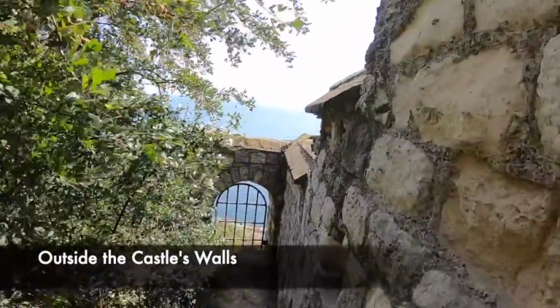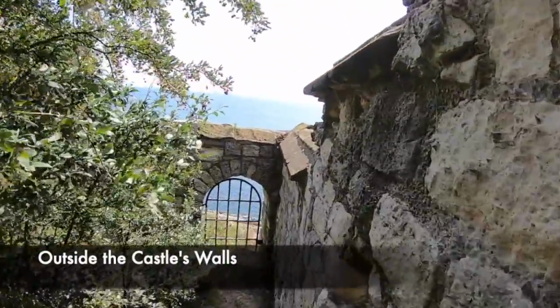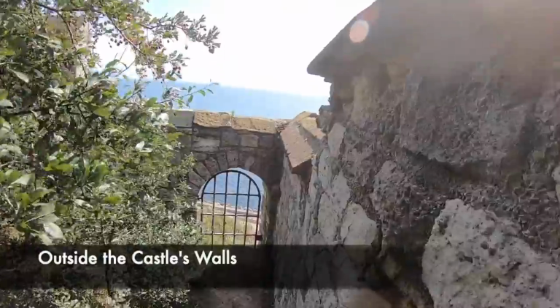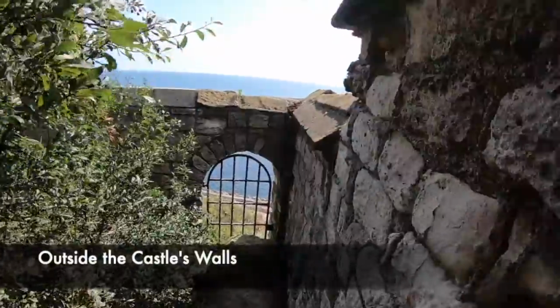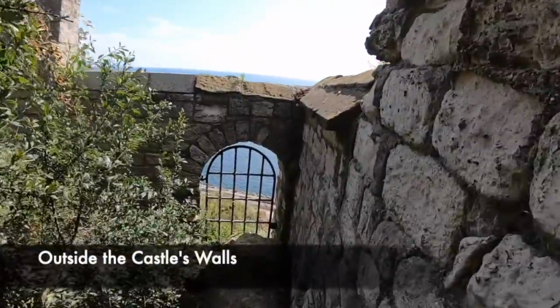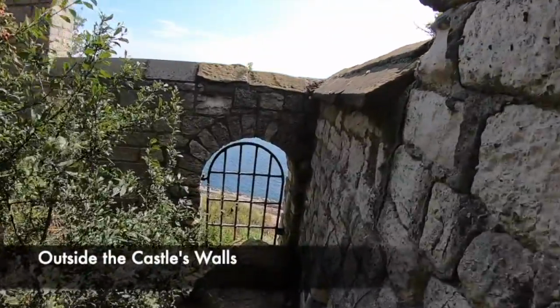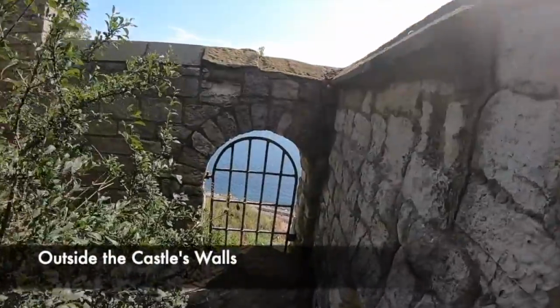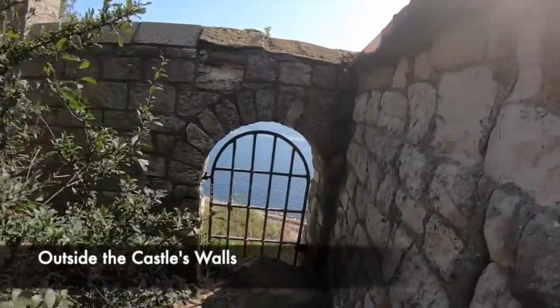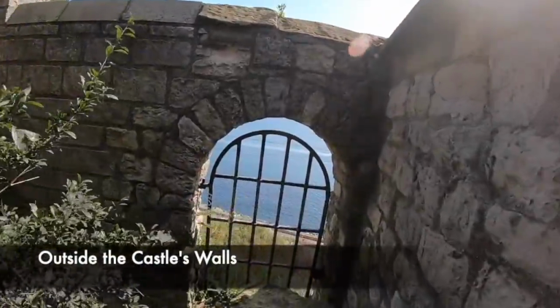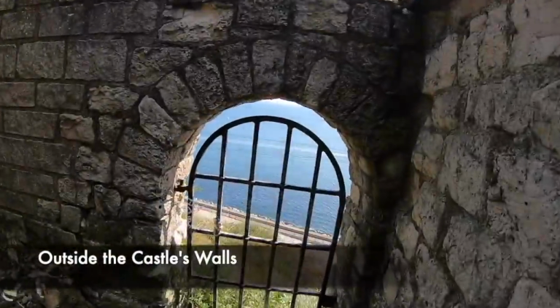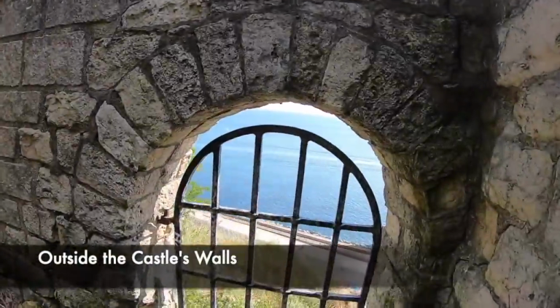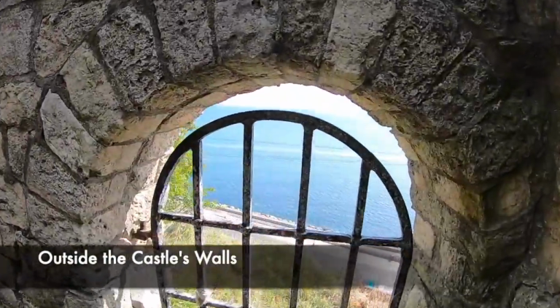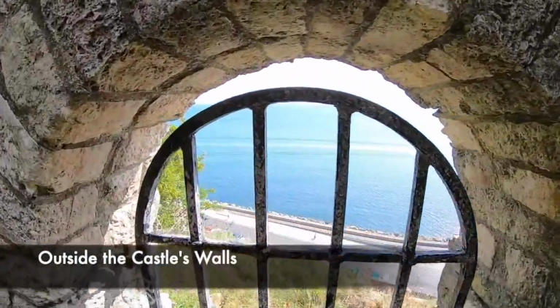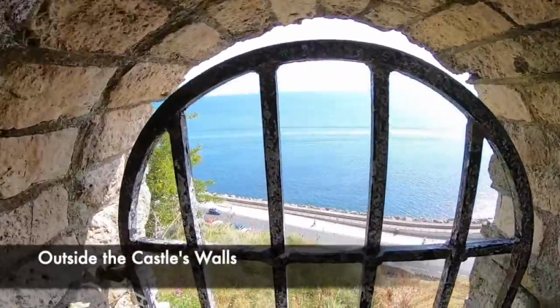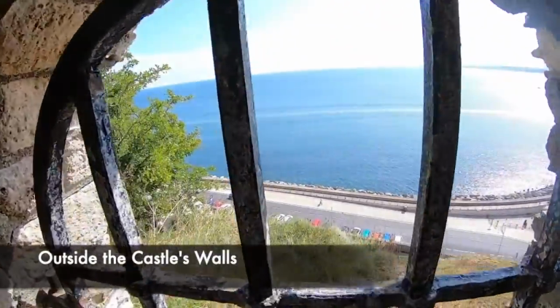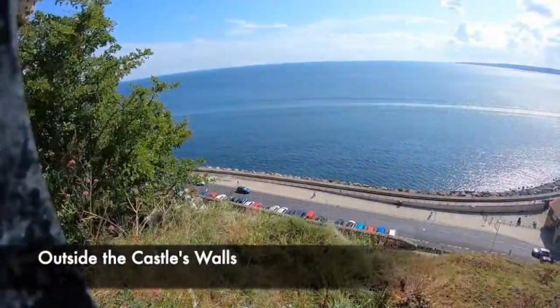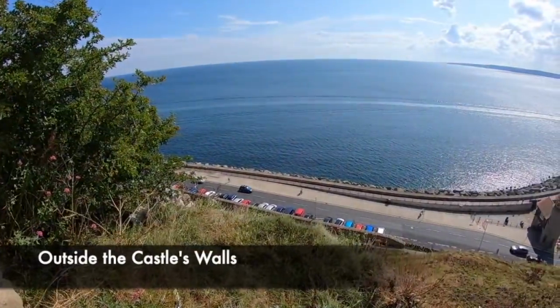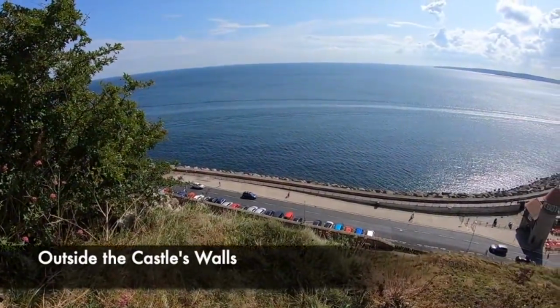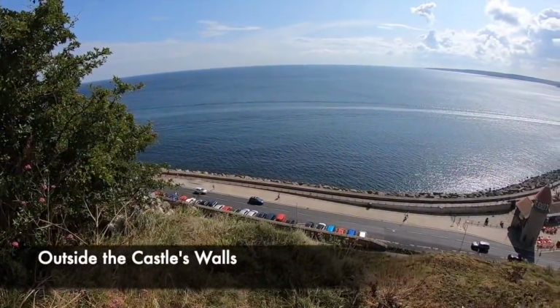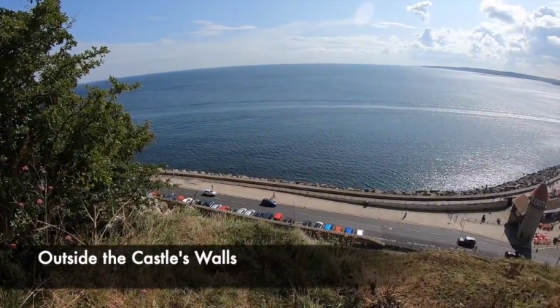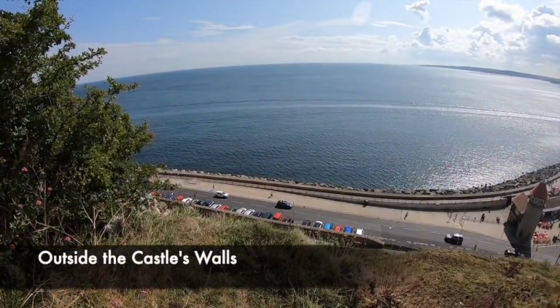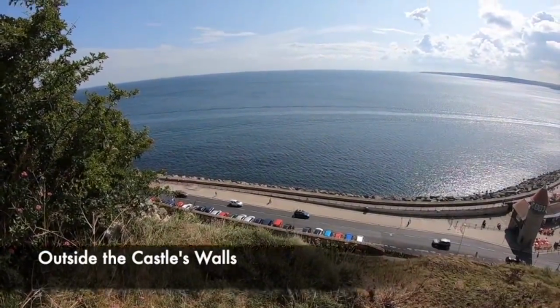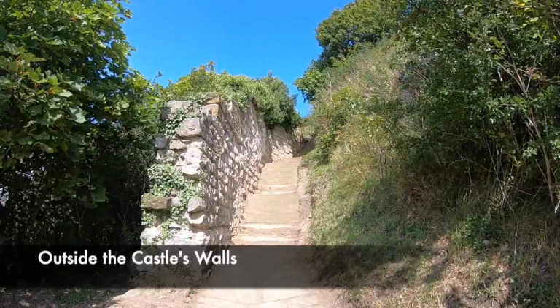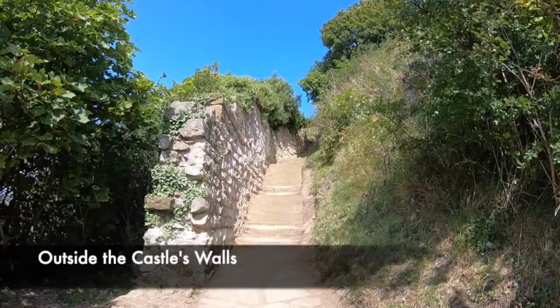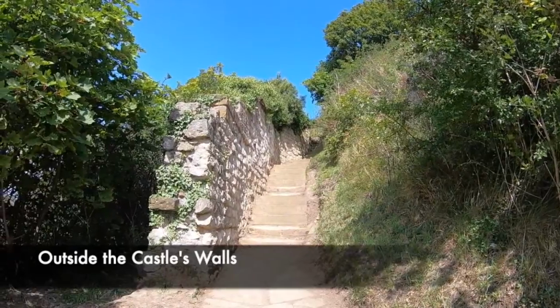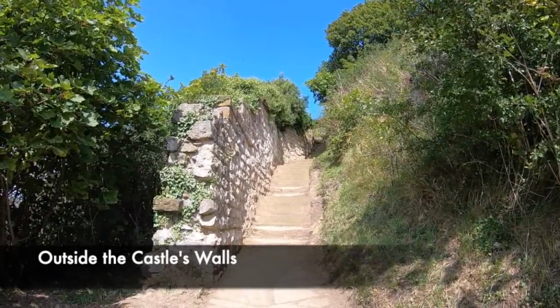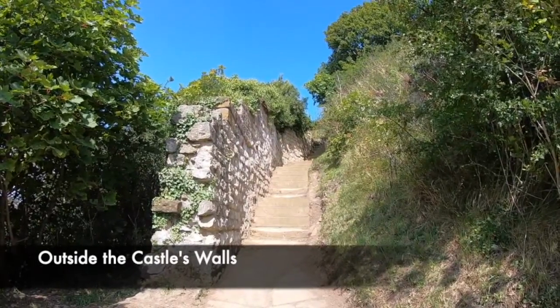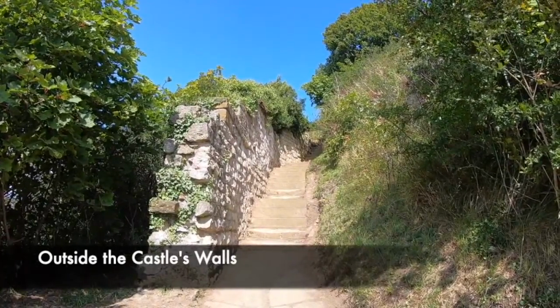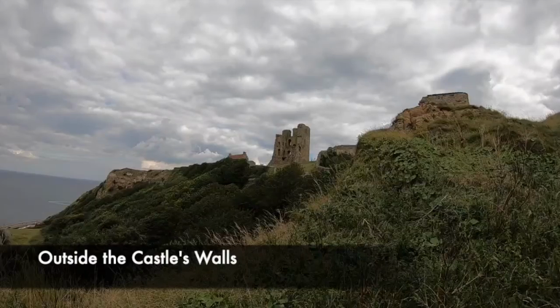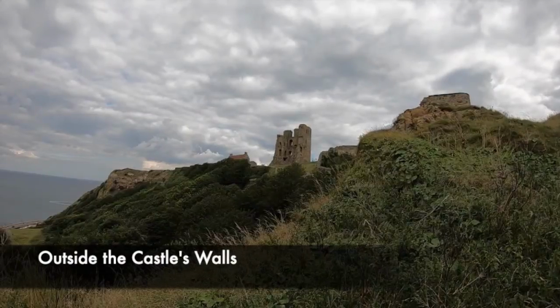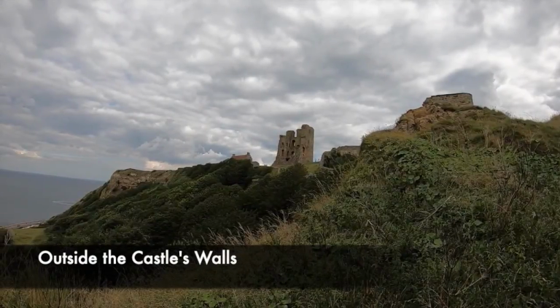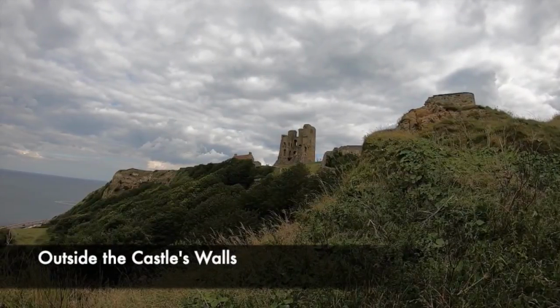This bombardment destroyed part of the keep, but the outer walls could not be breached. Bloody hand to hand fighting came, but still the gateway could not be breached. Finally, after a second siege, the castle was gained by the parliamentarians, however it kept changing hands between the Royalists and Cromwell's troops.